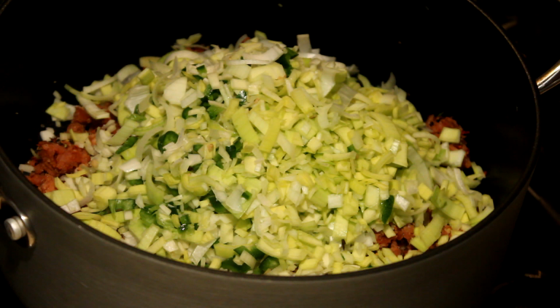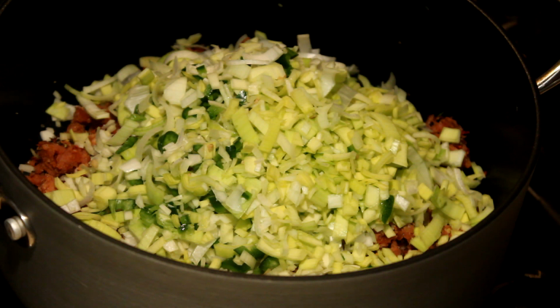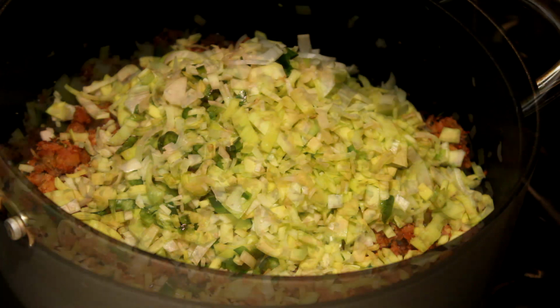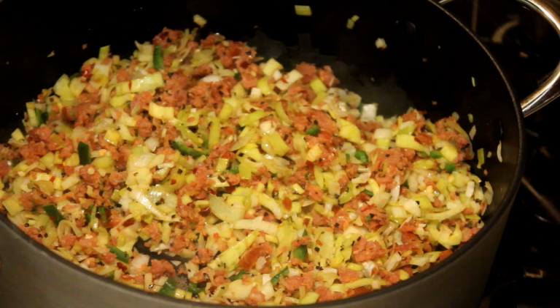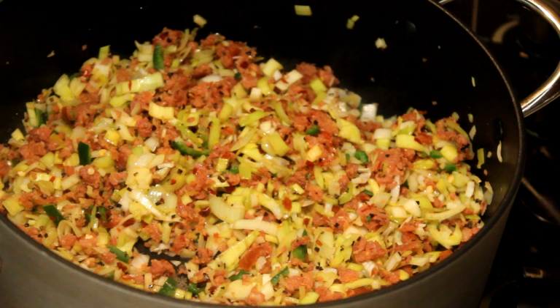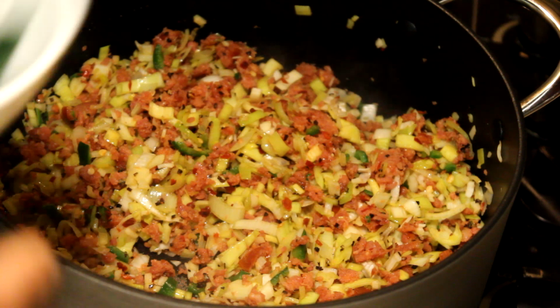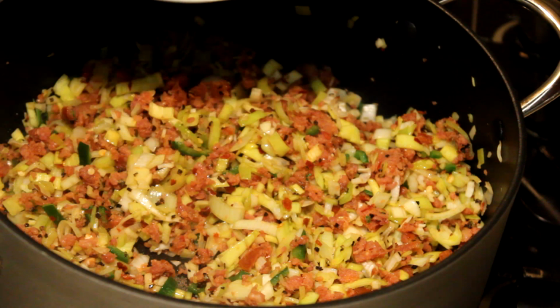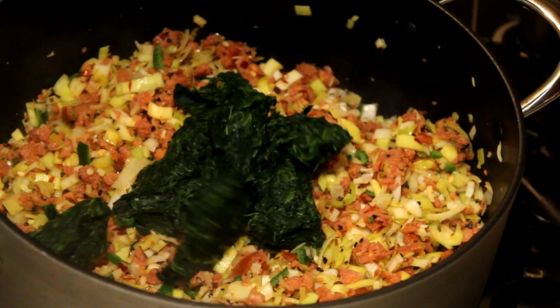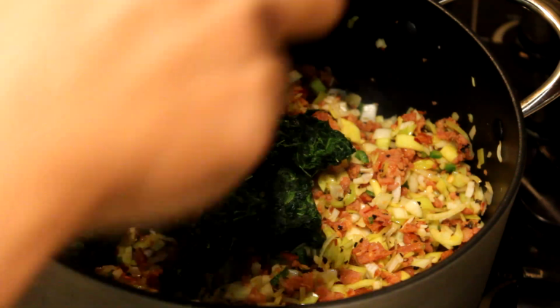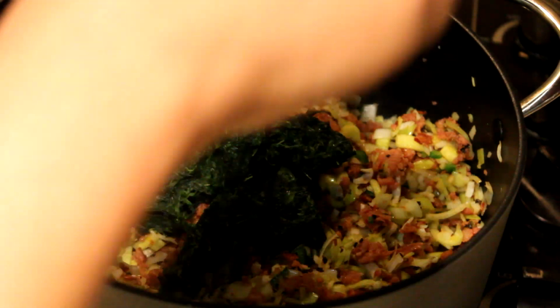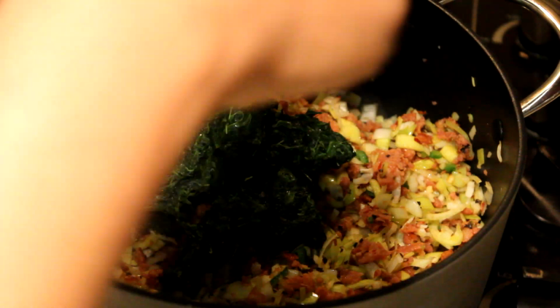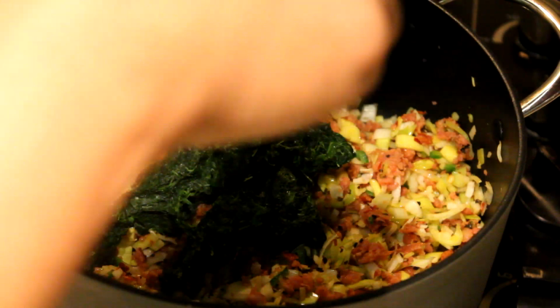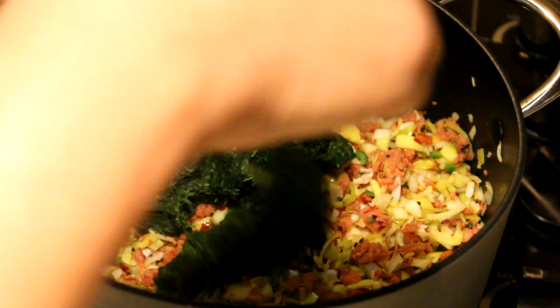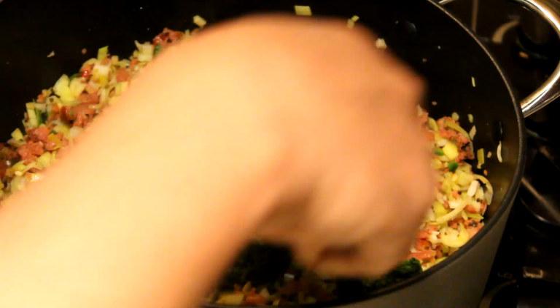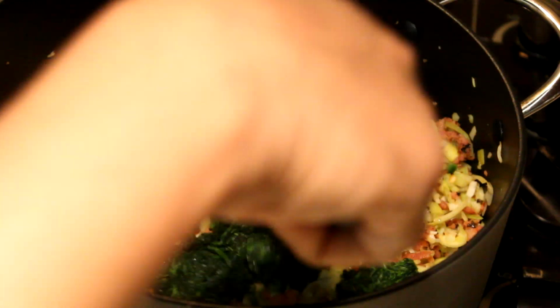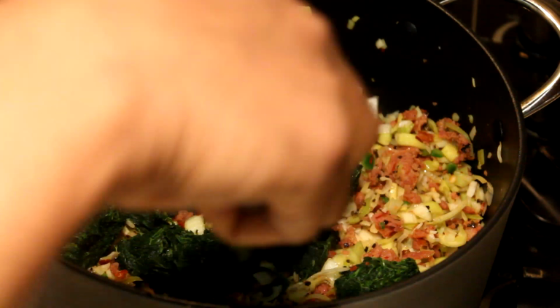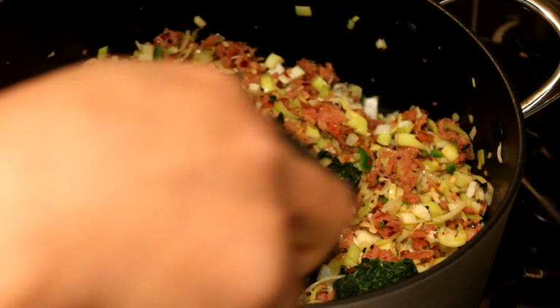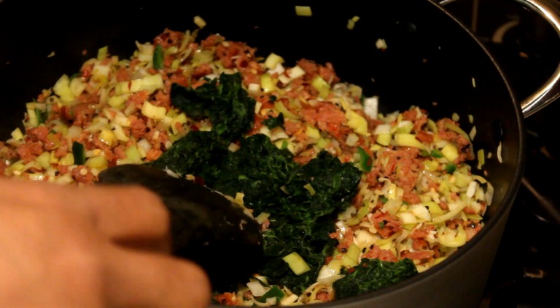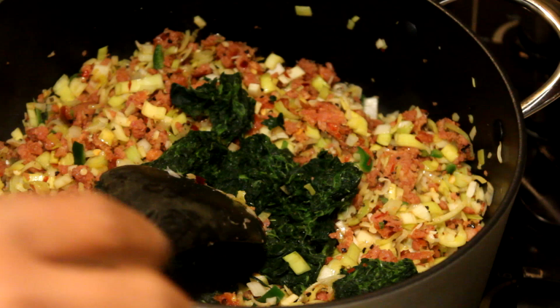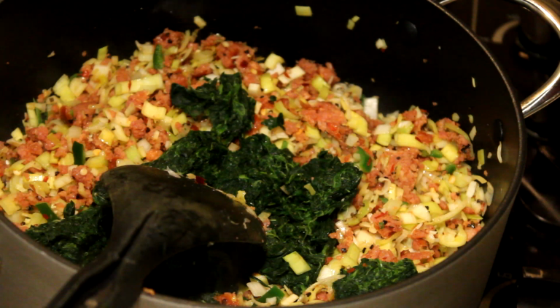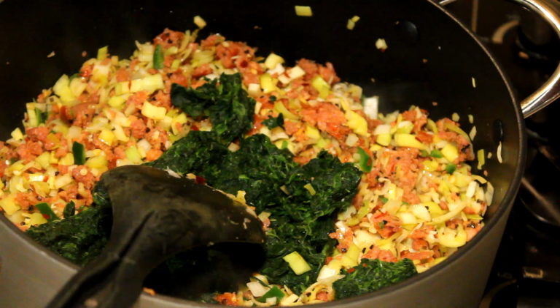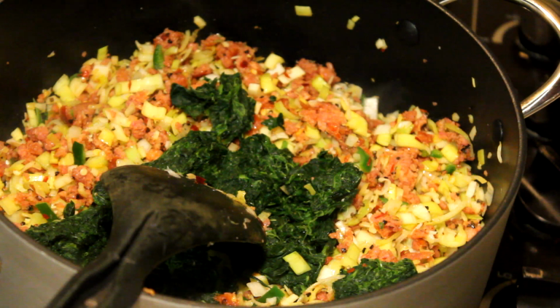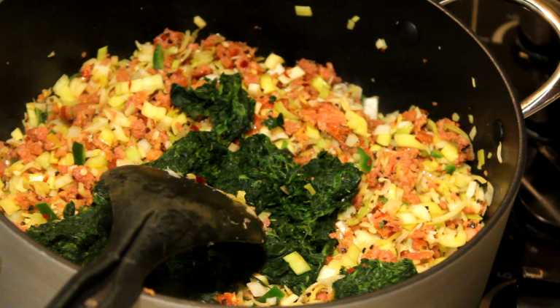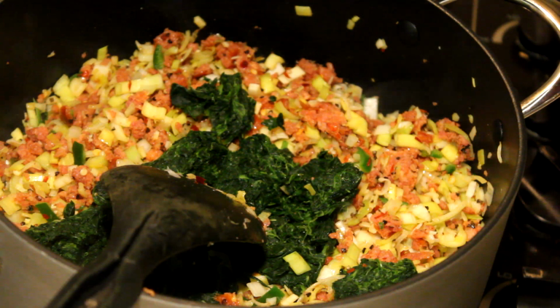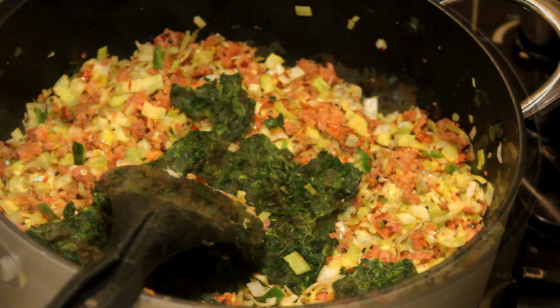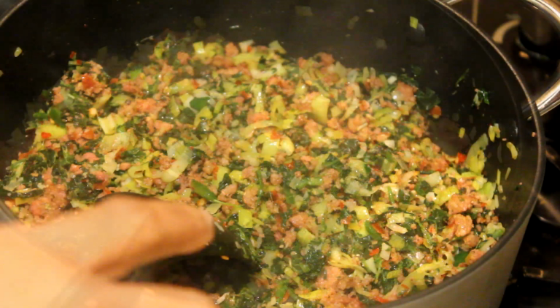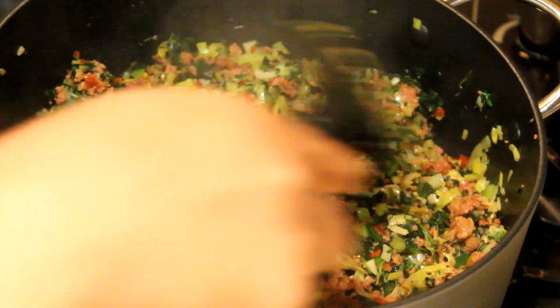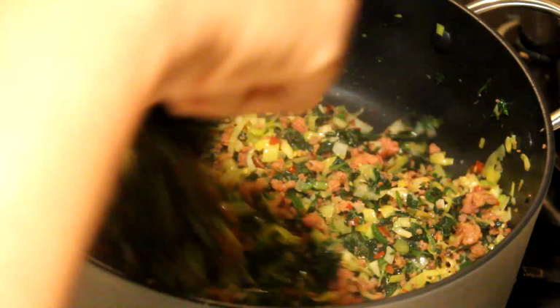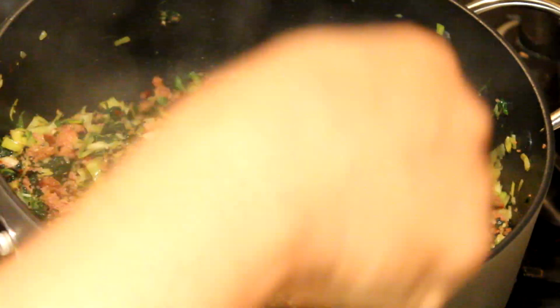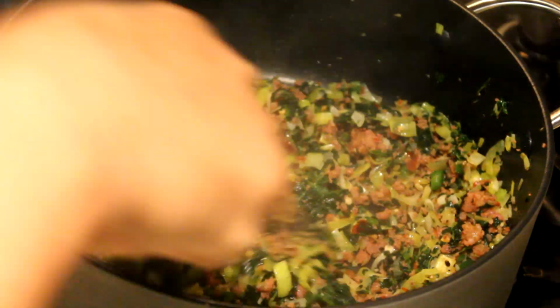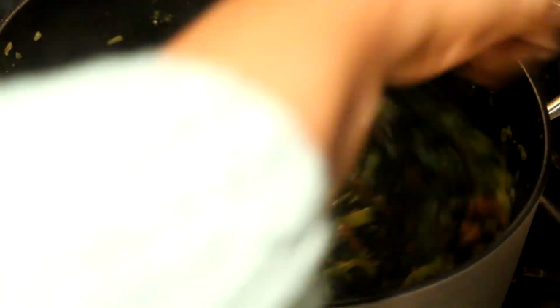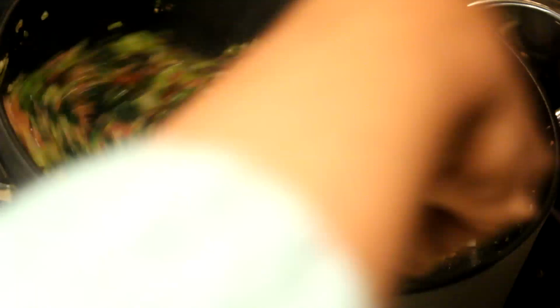Next I'm going to add the spinach and mix that with the sausage and the leeks. Always check the salt and pepper level to your taste. The mix is ready — I'm going to leave that to cool down.